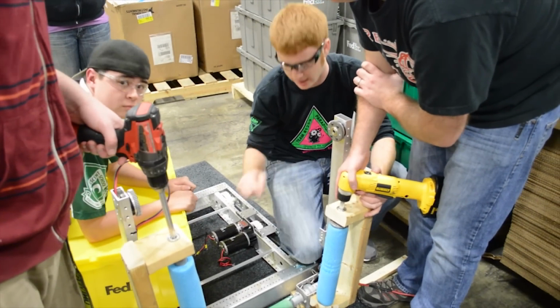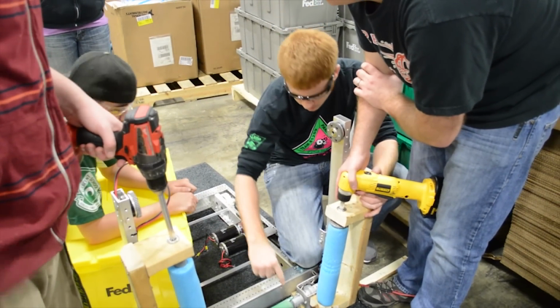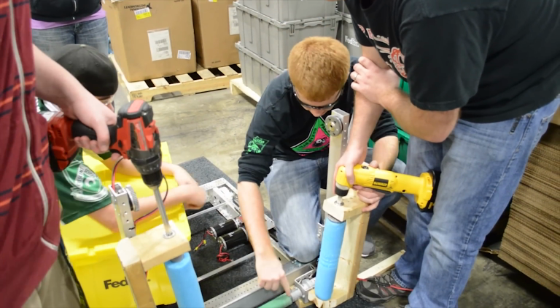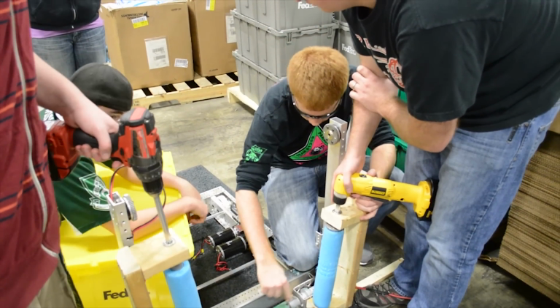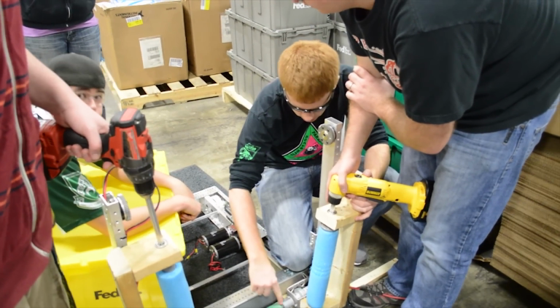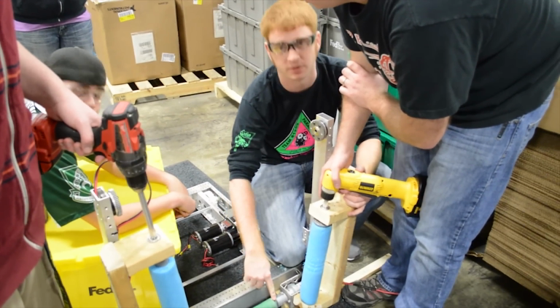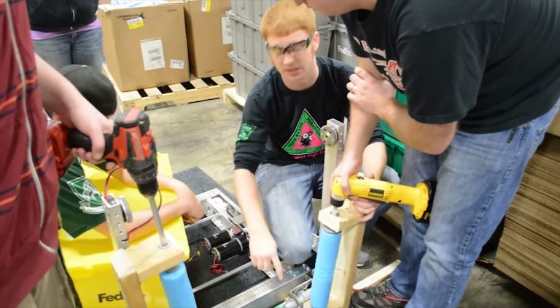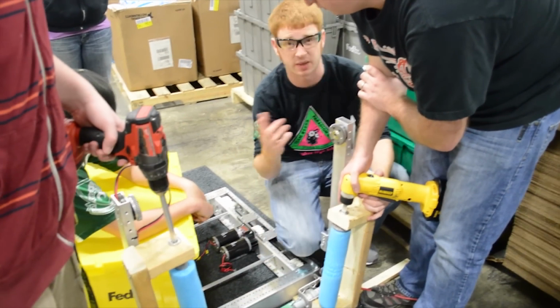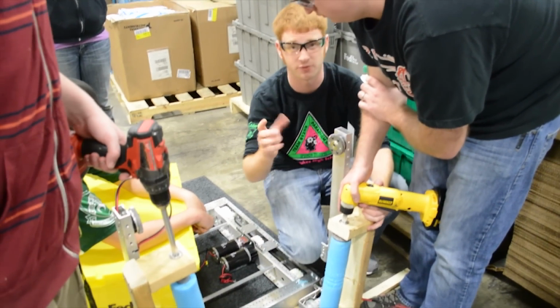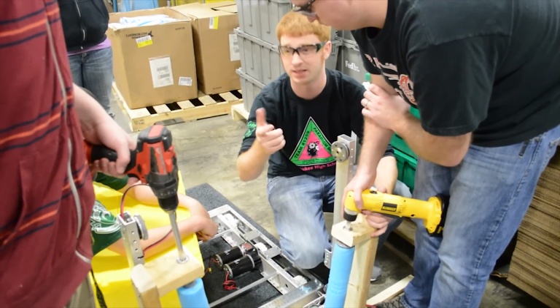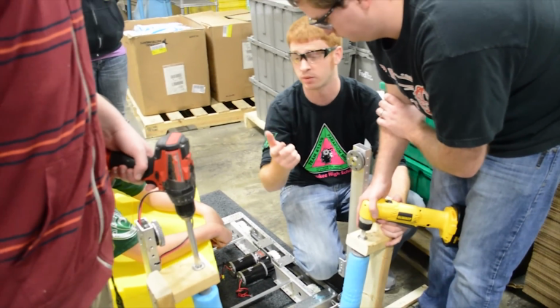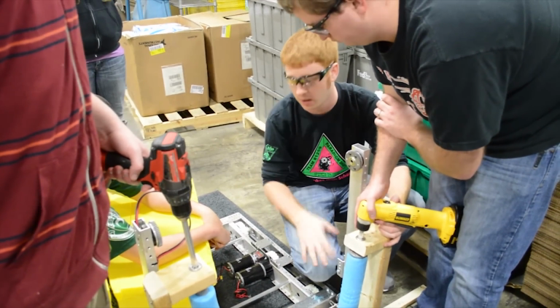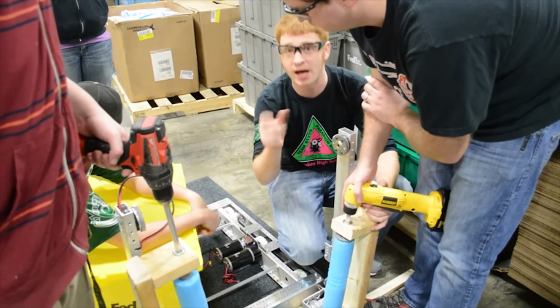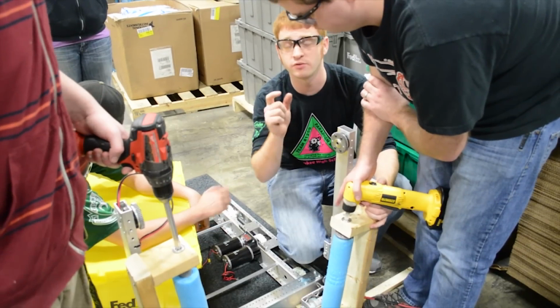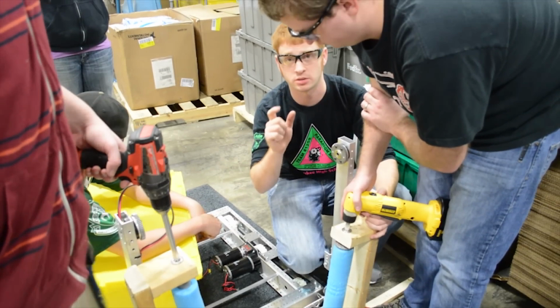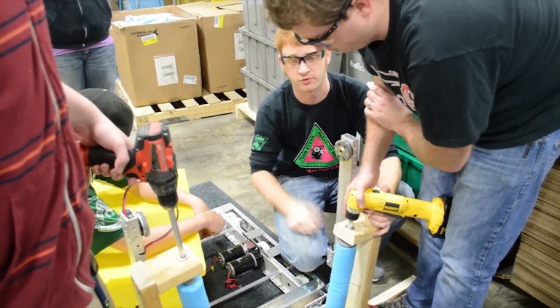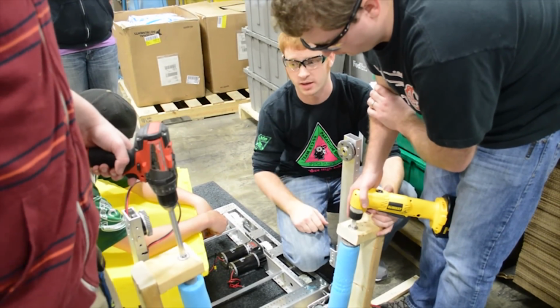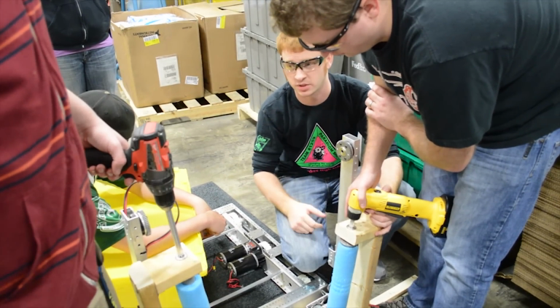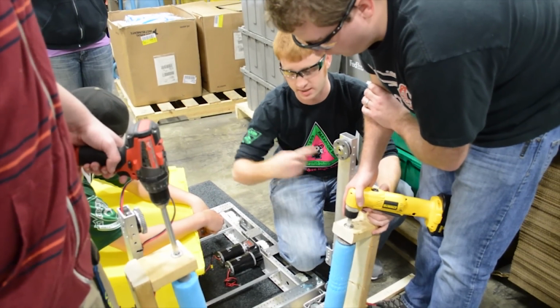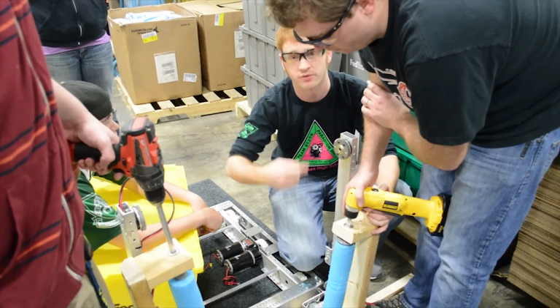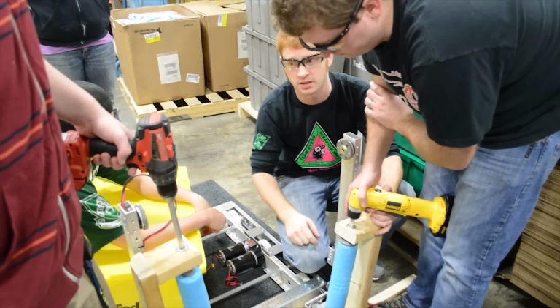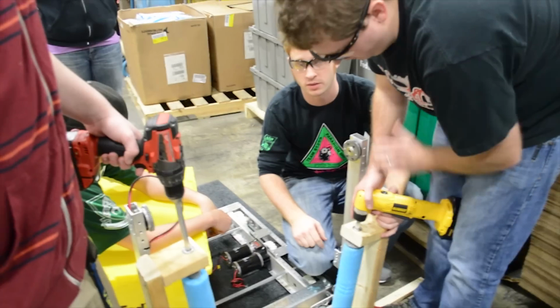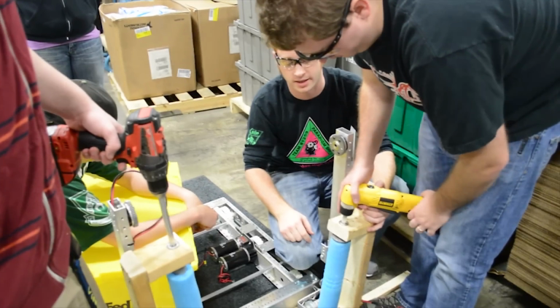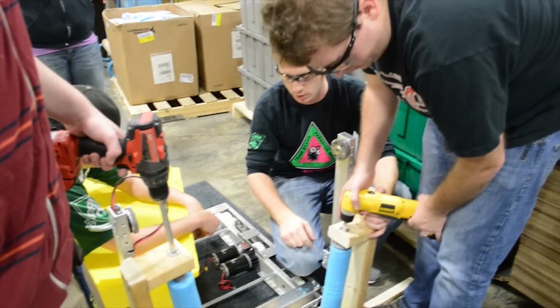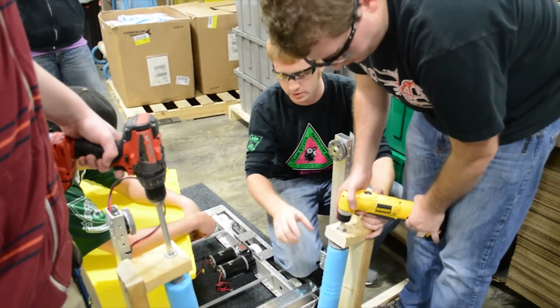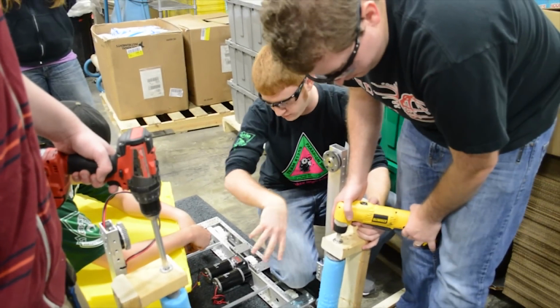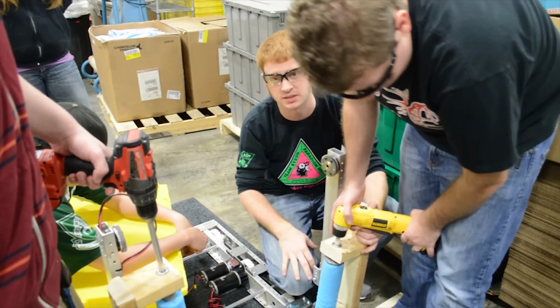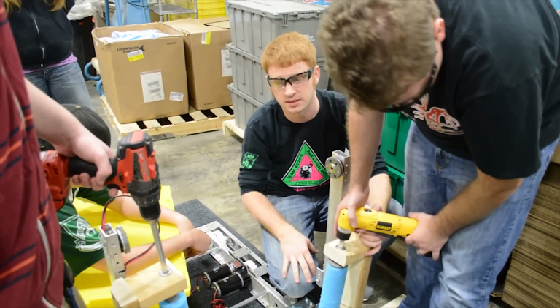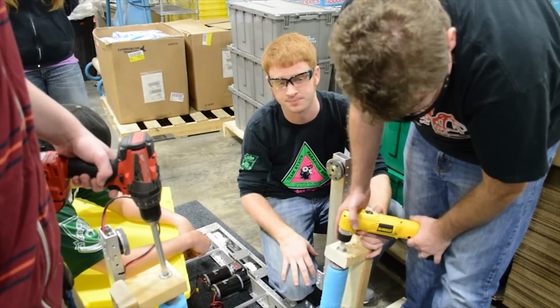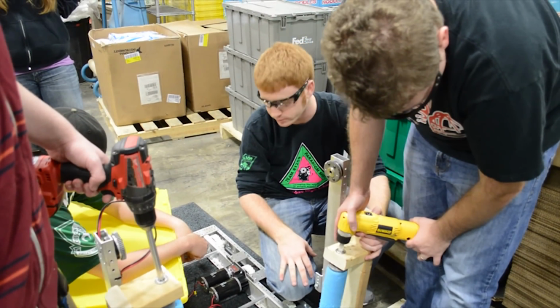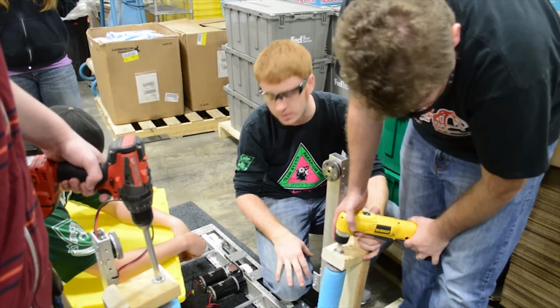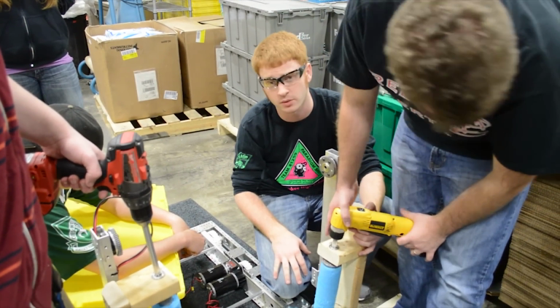We did have a small fracture on this piece here, so we've got to see if we can keep going with that. A lot of good information was learned from this — we just have to keep refining and keep going, and hopefully we'll figure out this intake system and be able to make it work.